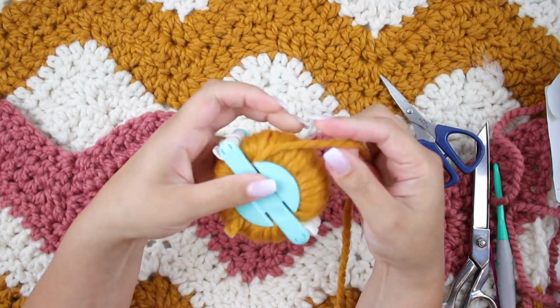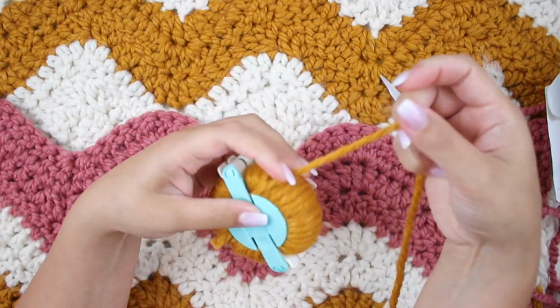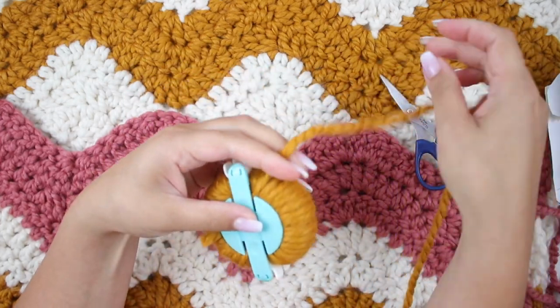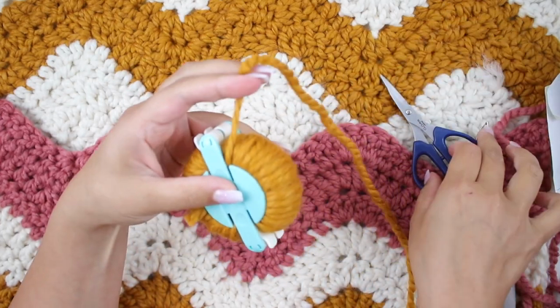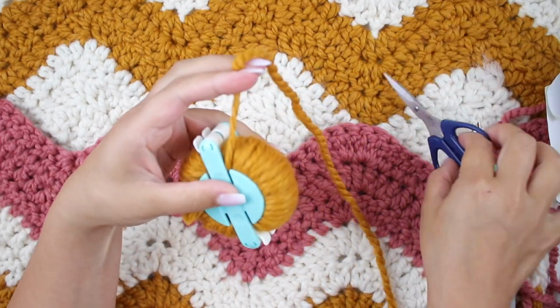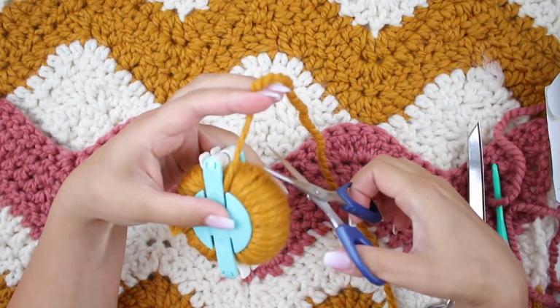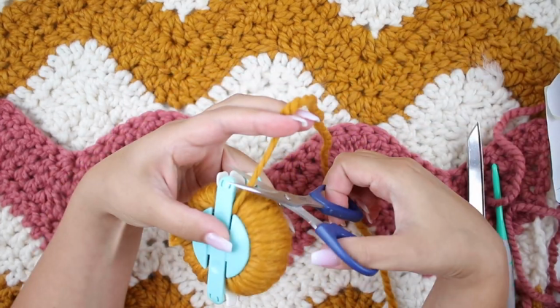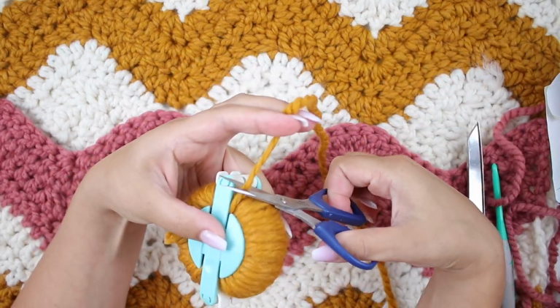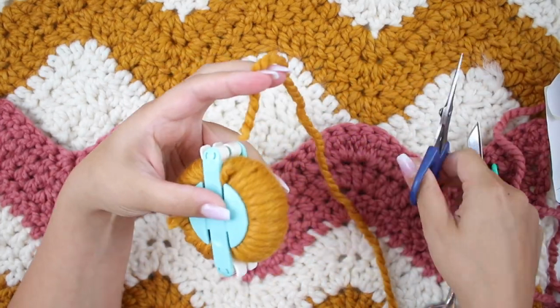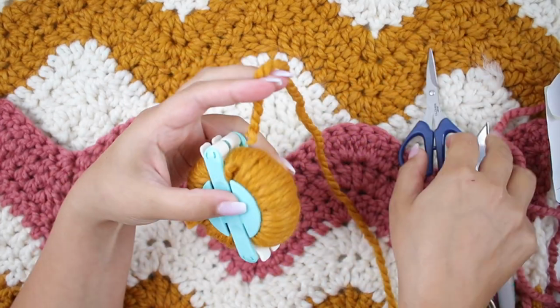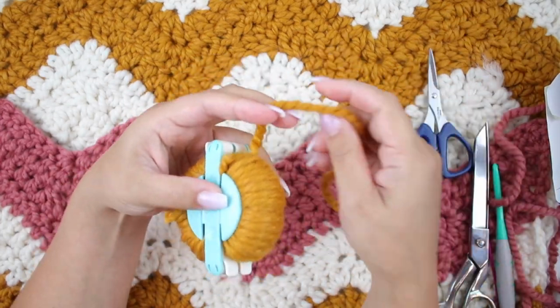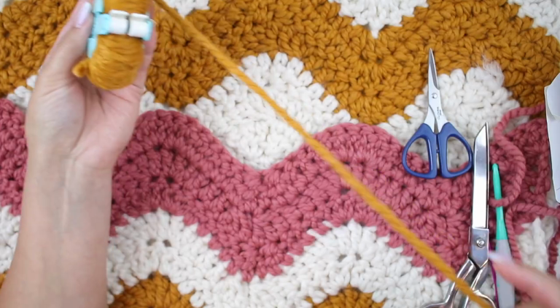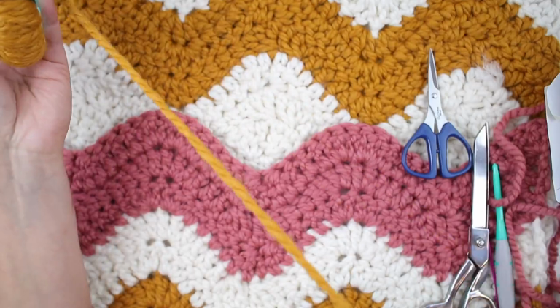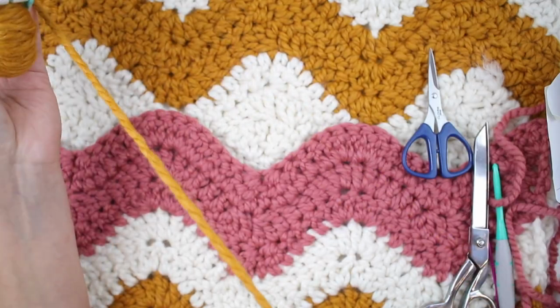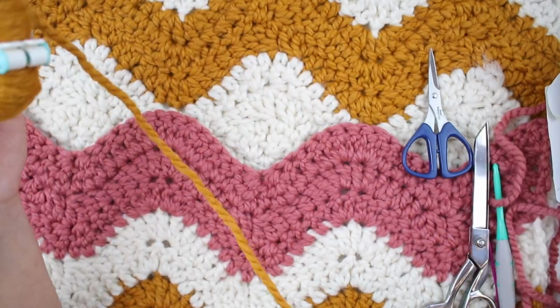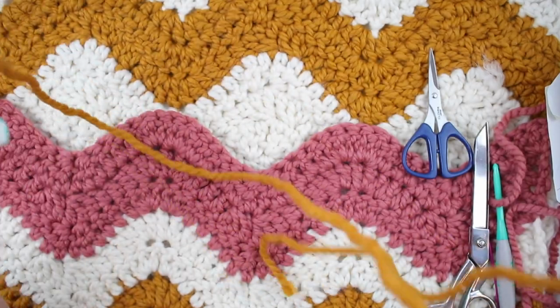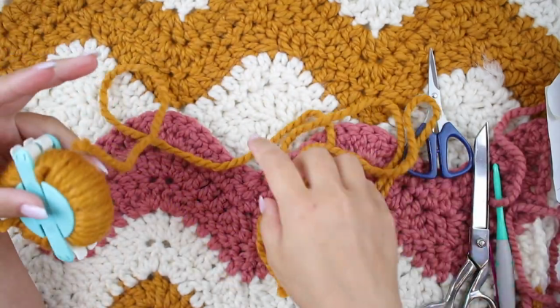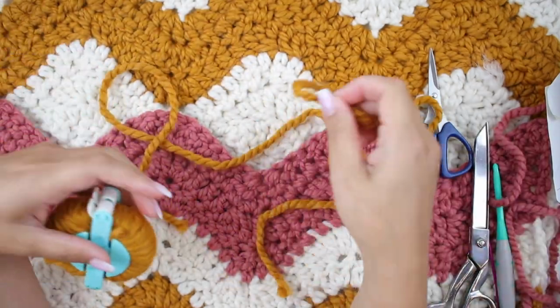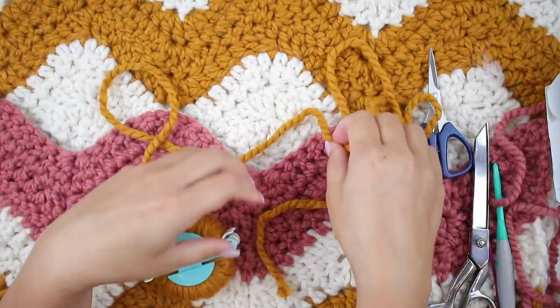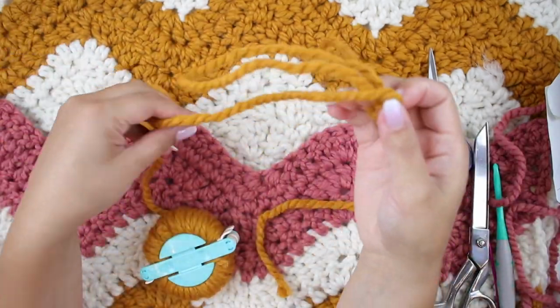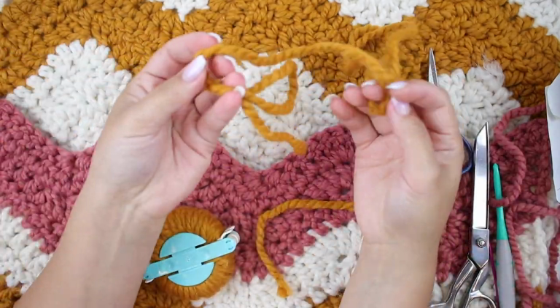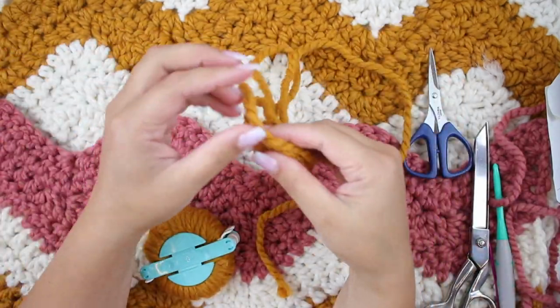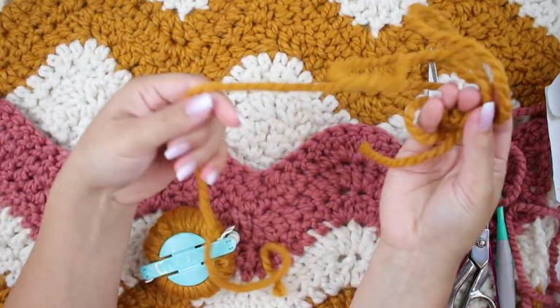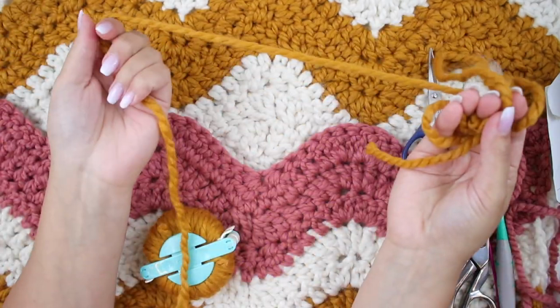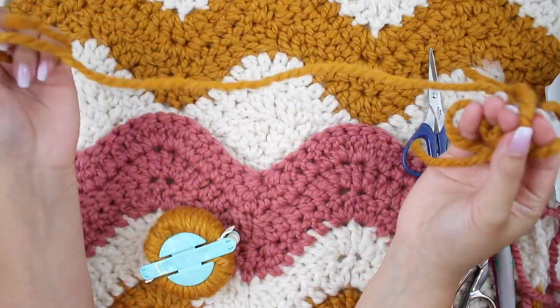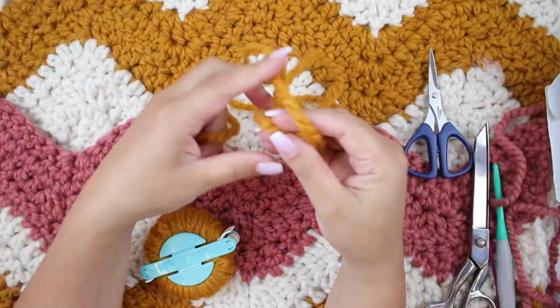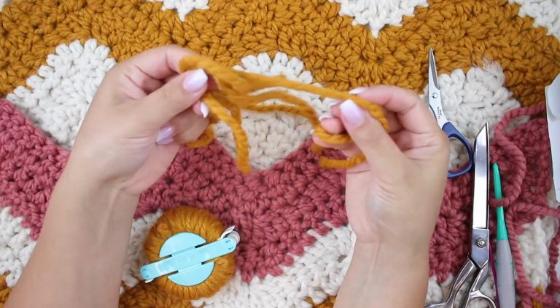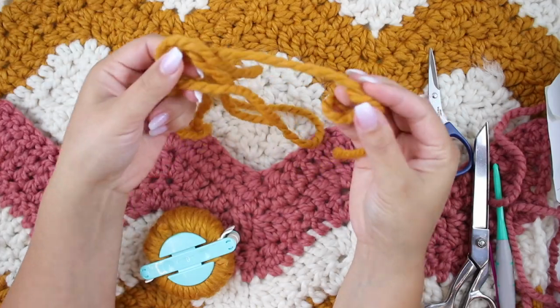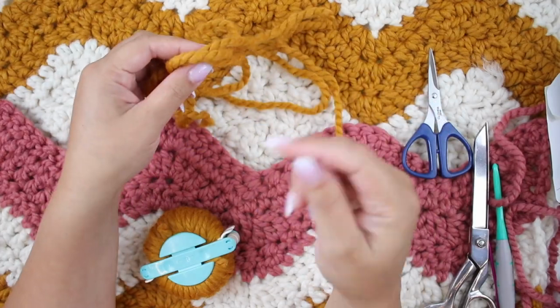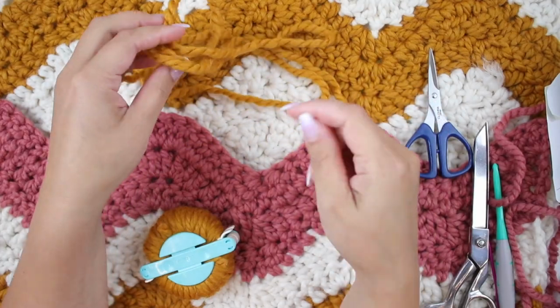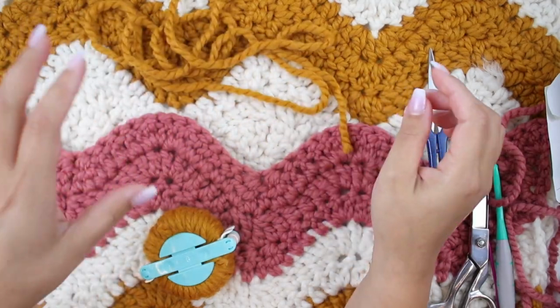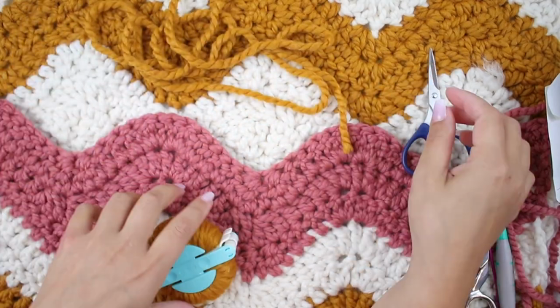Now close it, cut, and you're going to leave a long tail to make sure we can secure and close the pom pom.